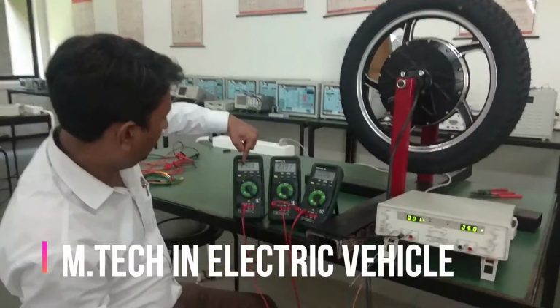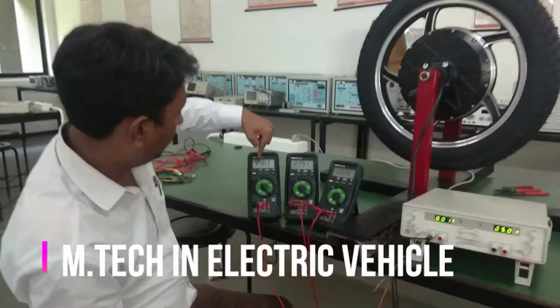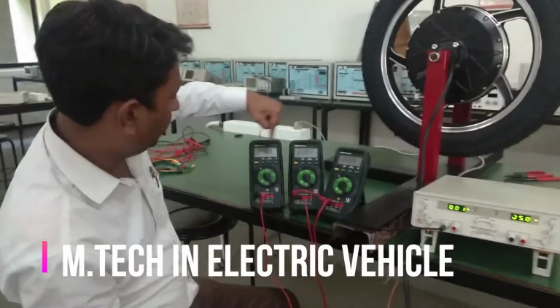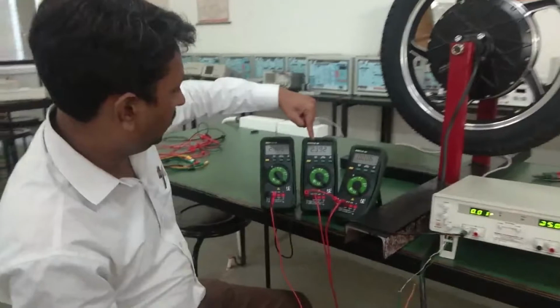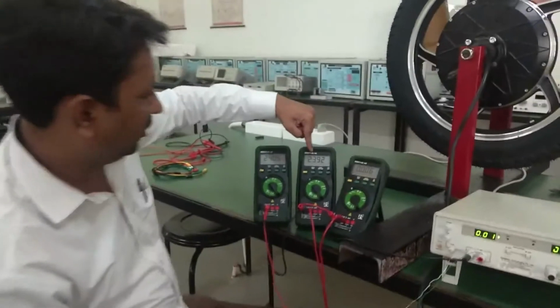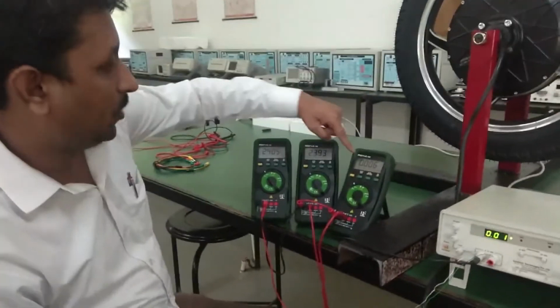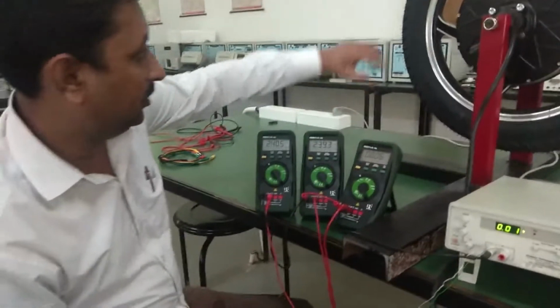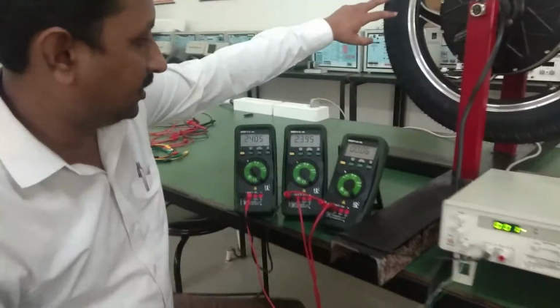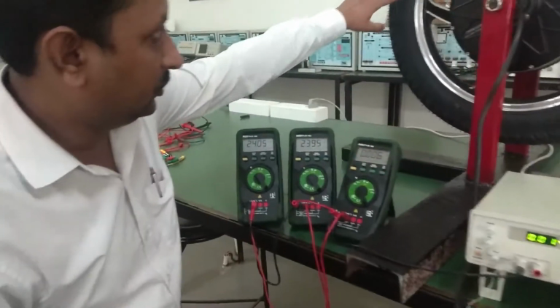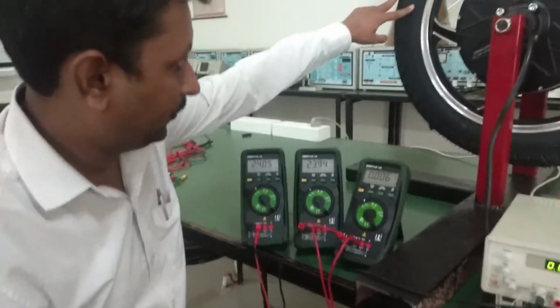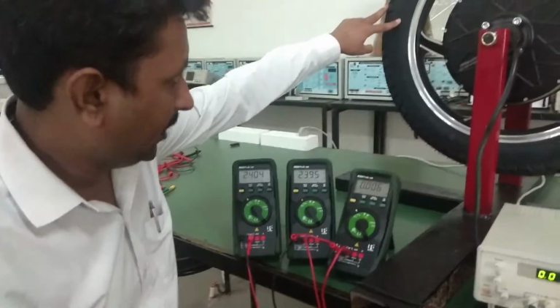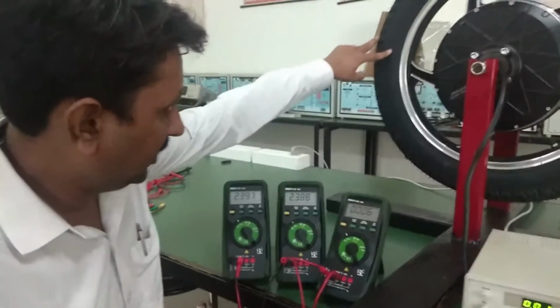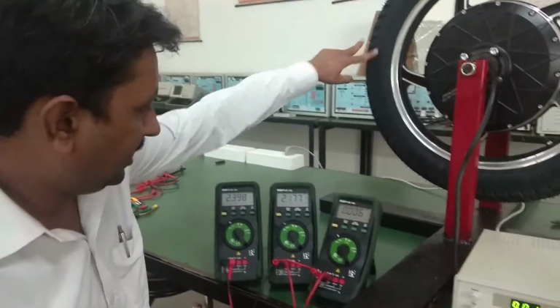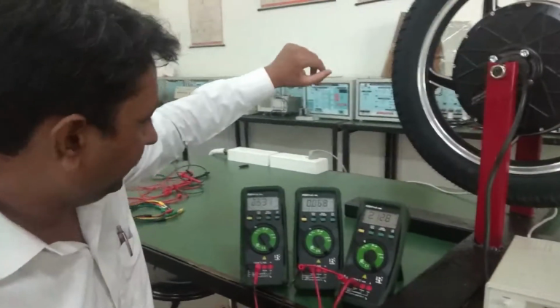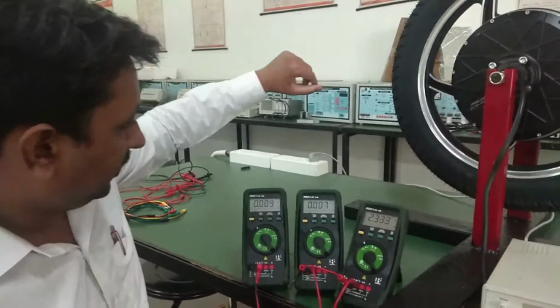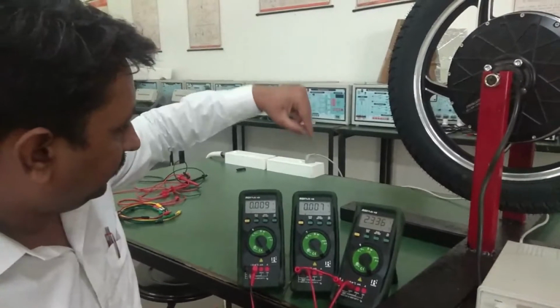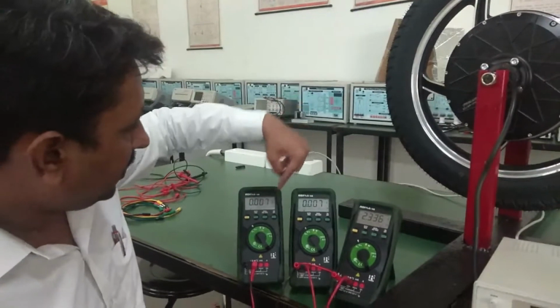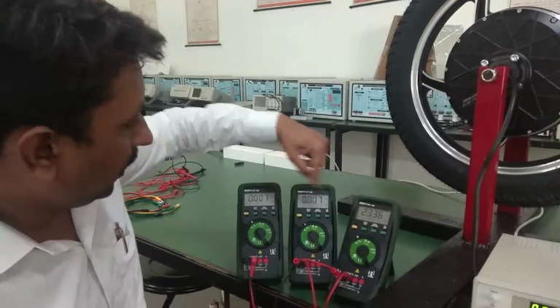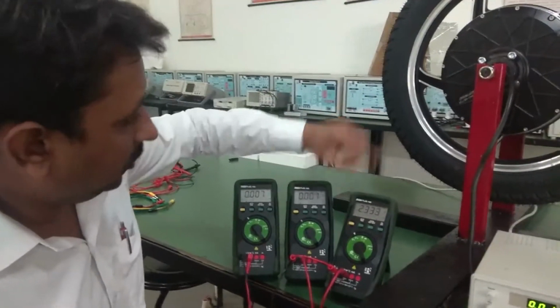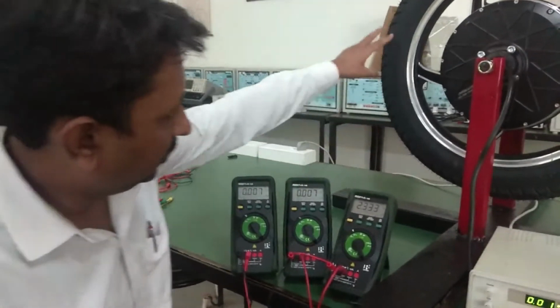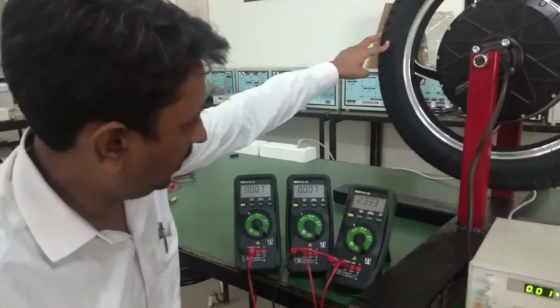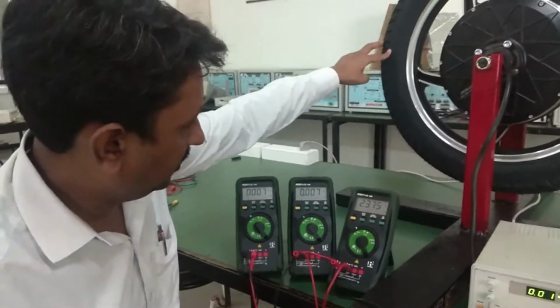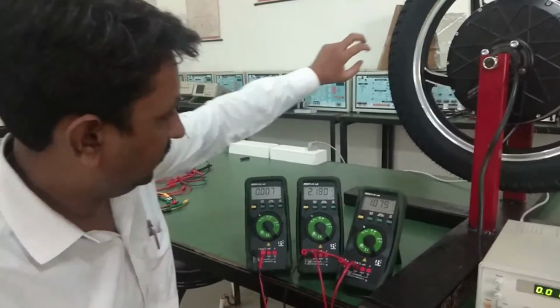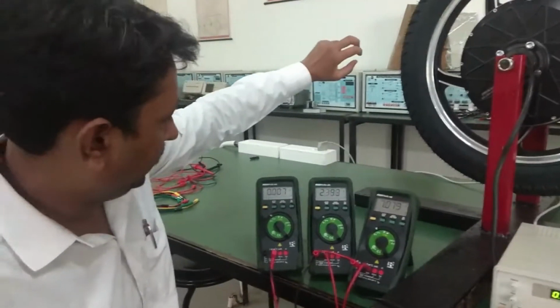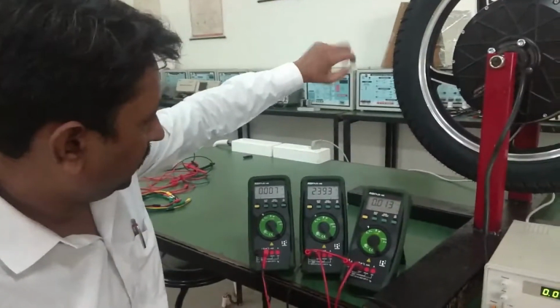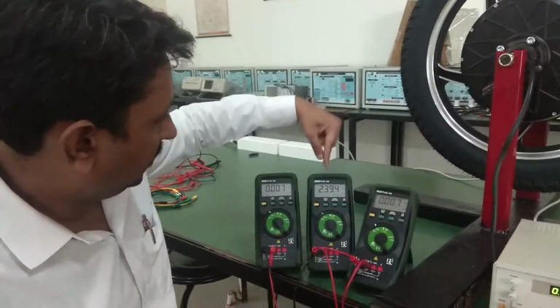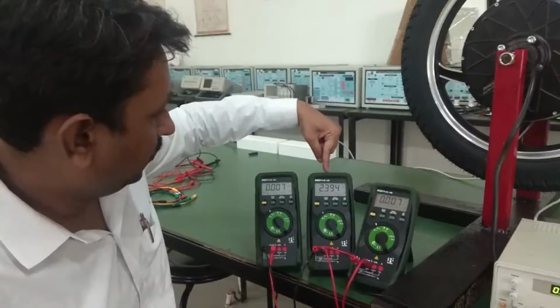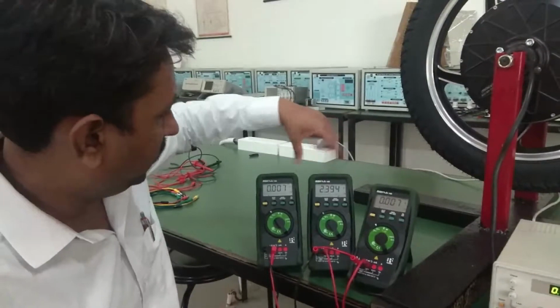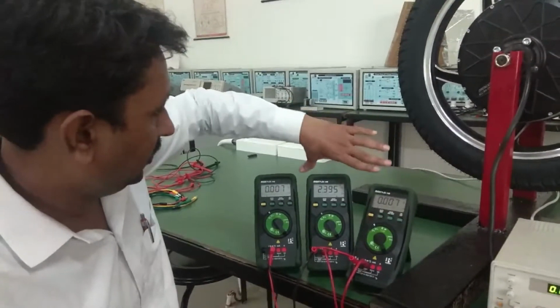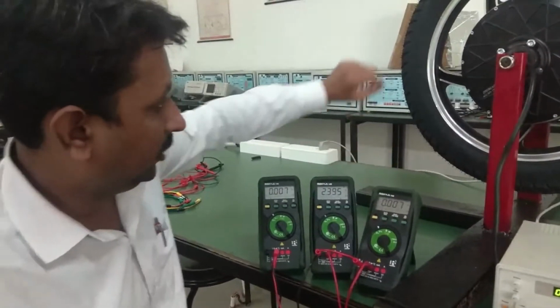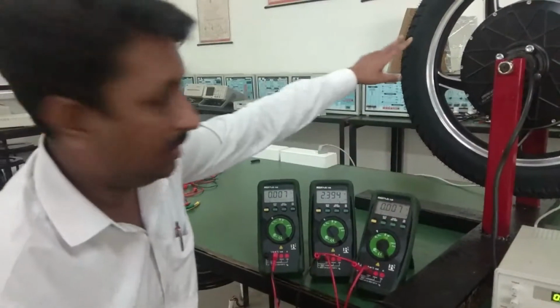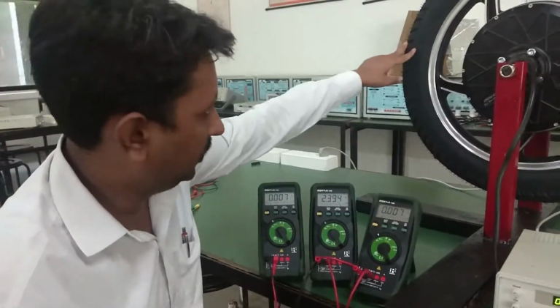One output is 2.4, this one is also 2.4, and this one is 0. When I rotate slightly, two are 0 and this one is 2.4. This is also 2.4, and the other two are 0.